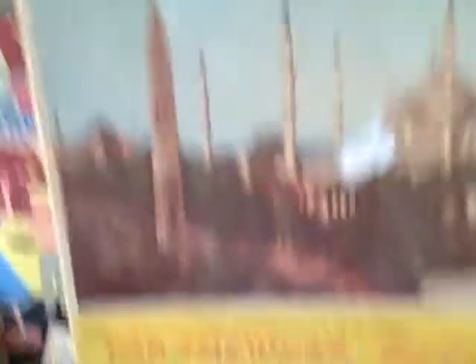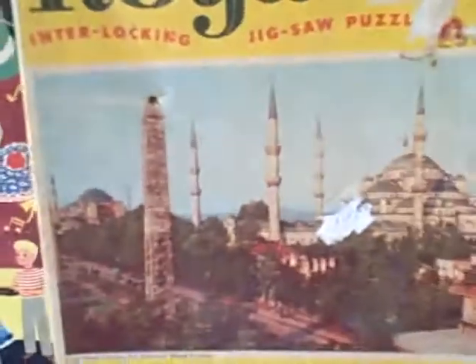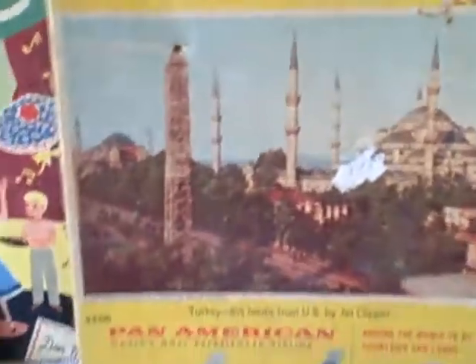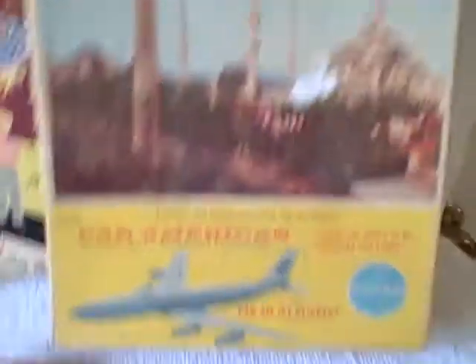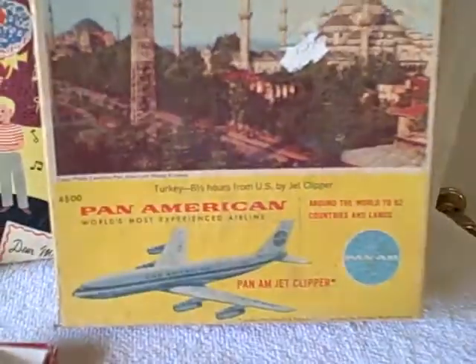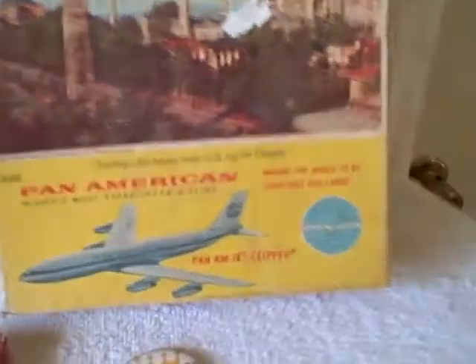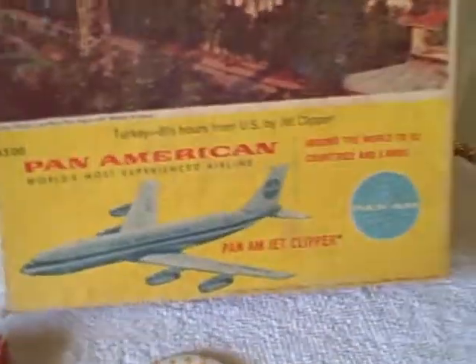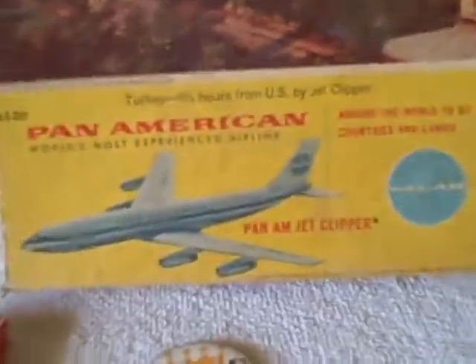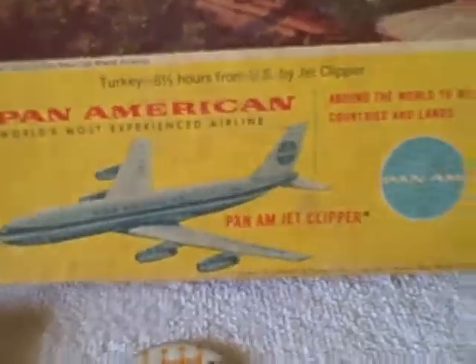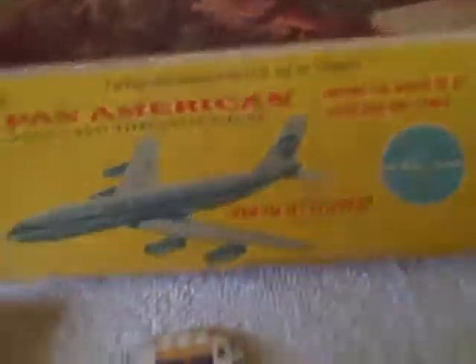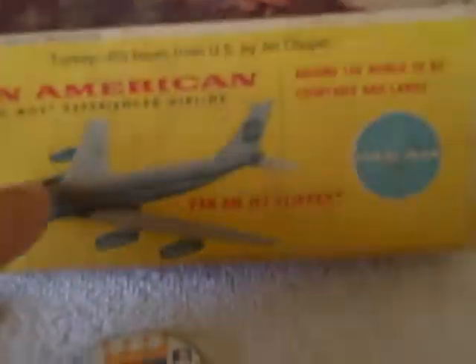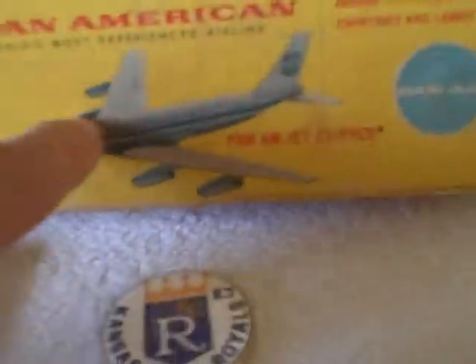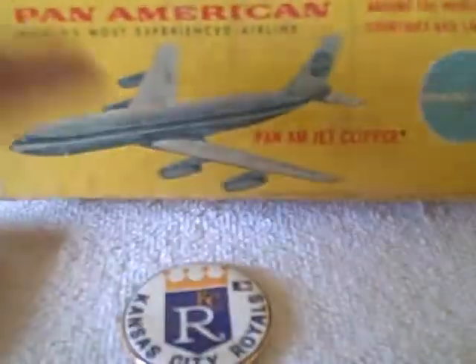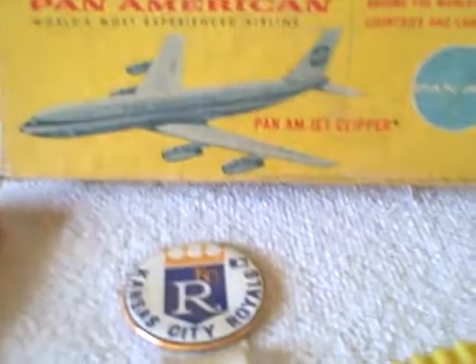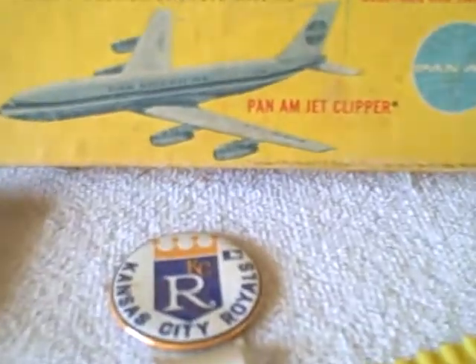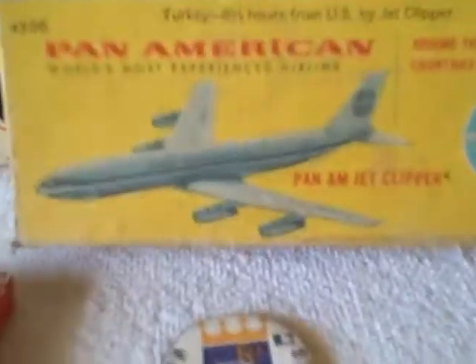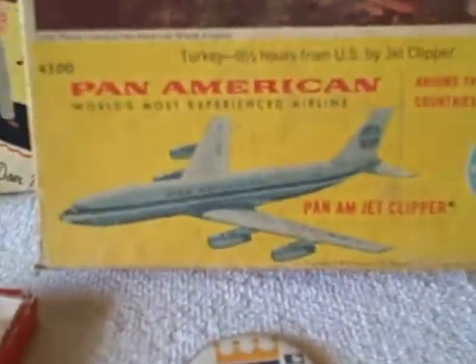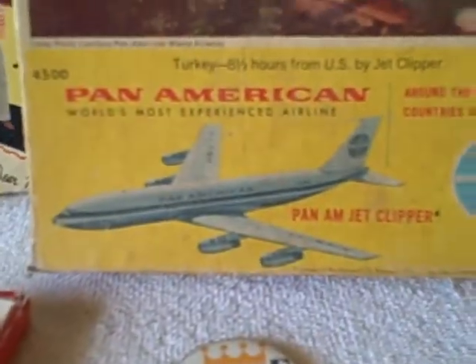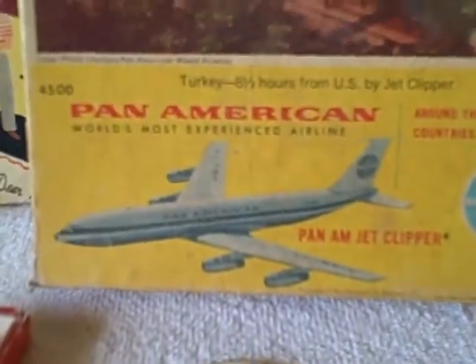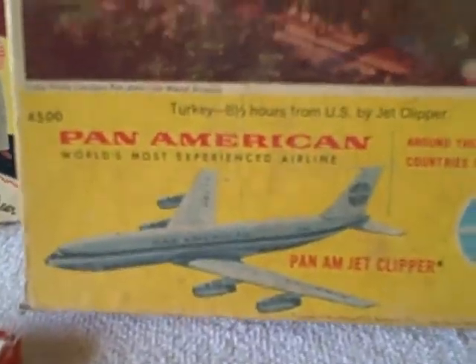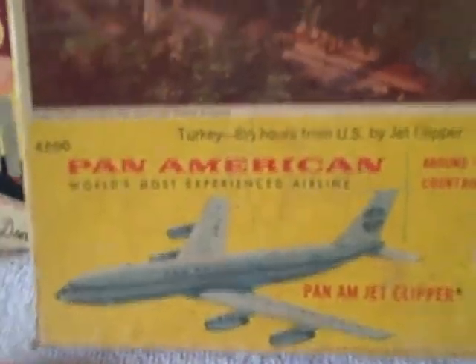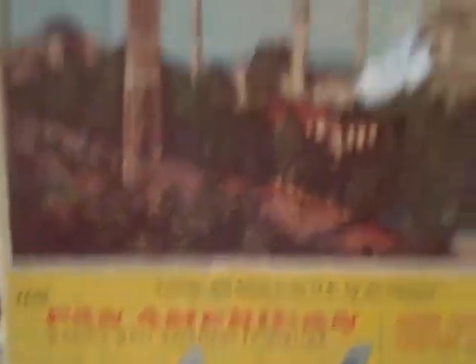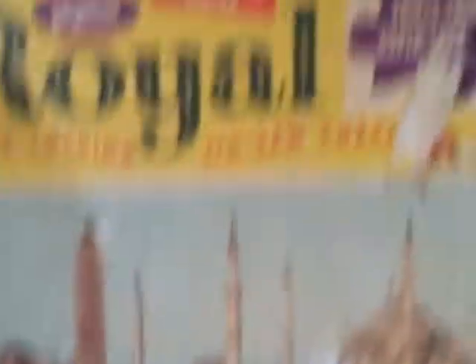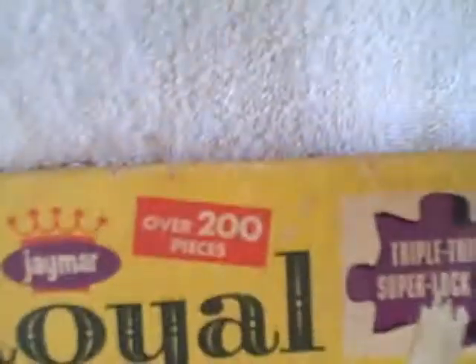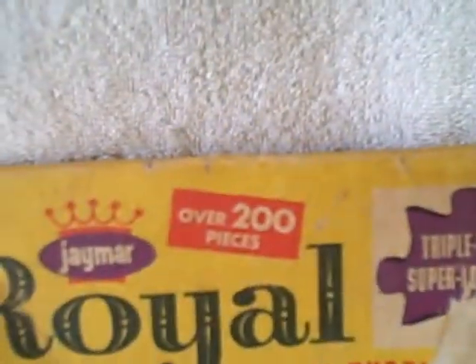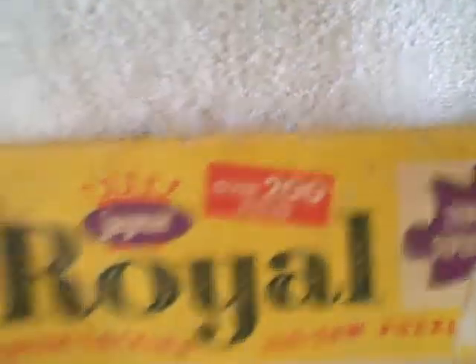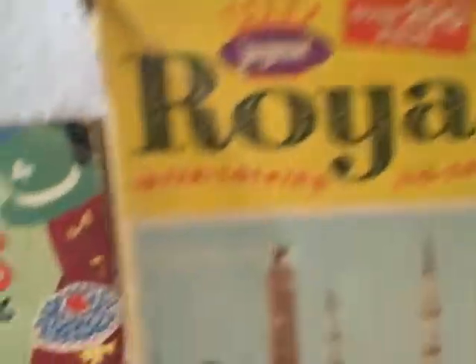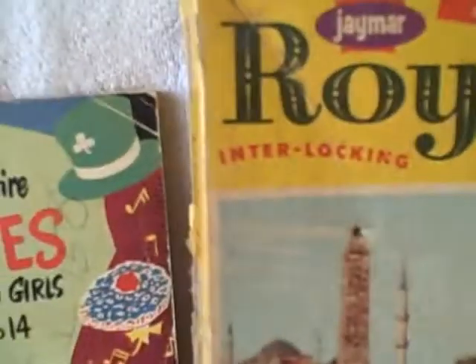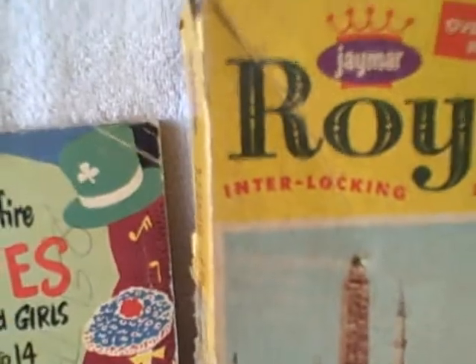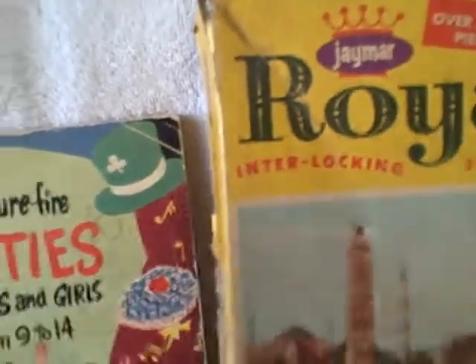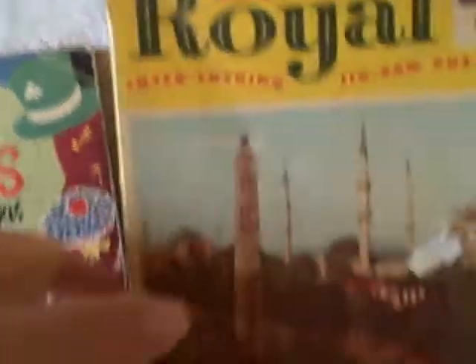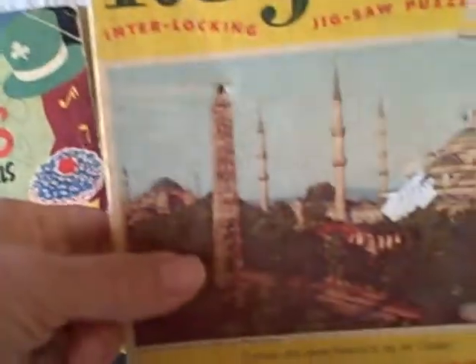We've got a jigsaw puzzle that was given out on Pan American around-the-world flight. 200 piece, not in too bad of shape, but the box is rough.